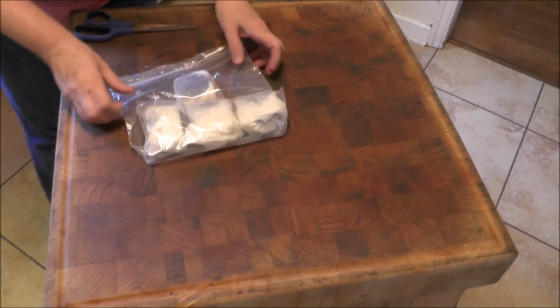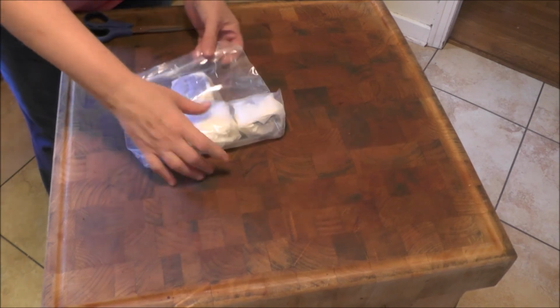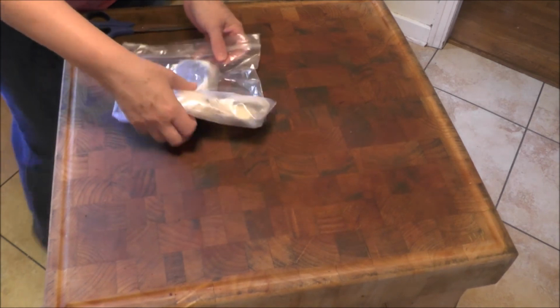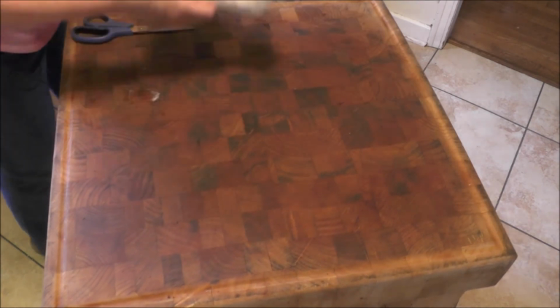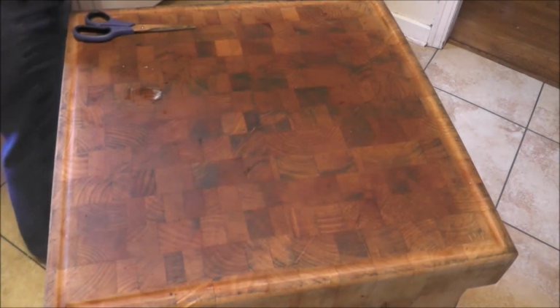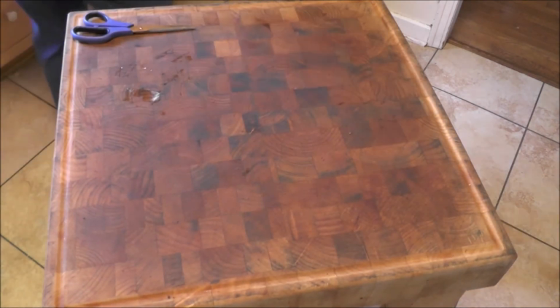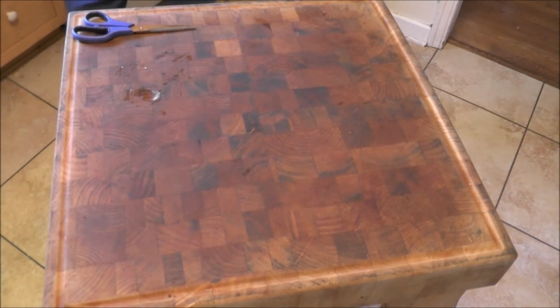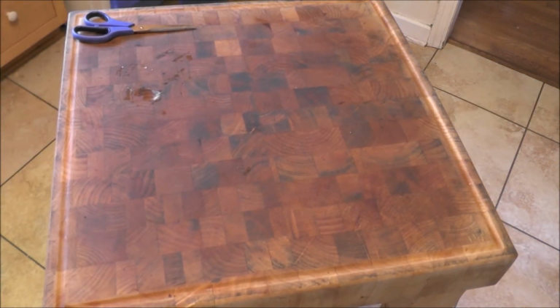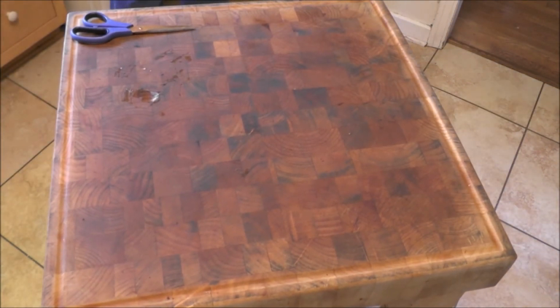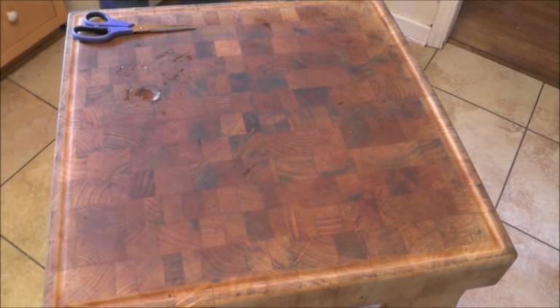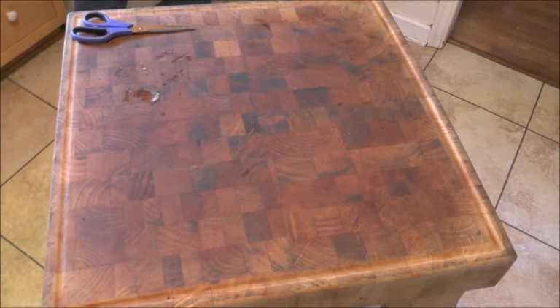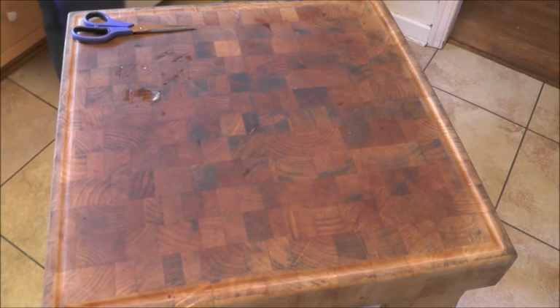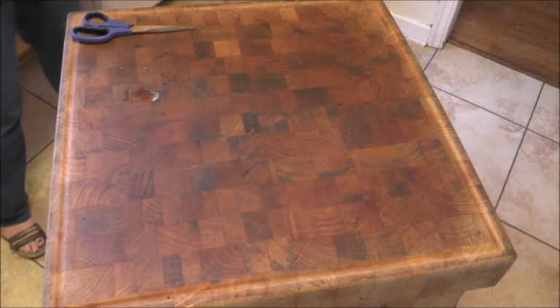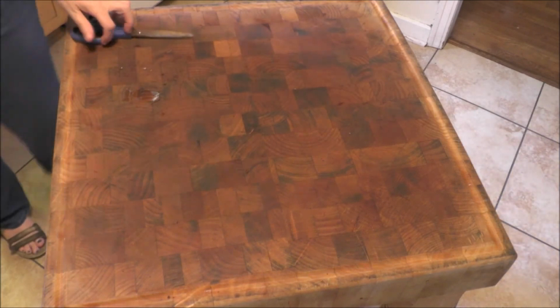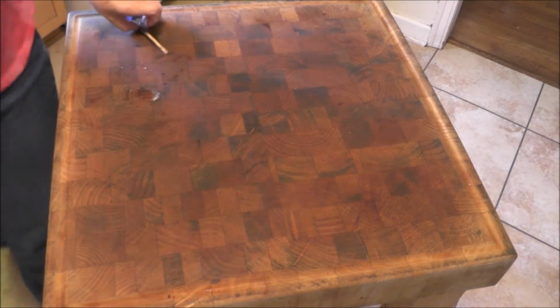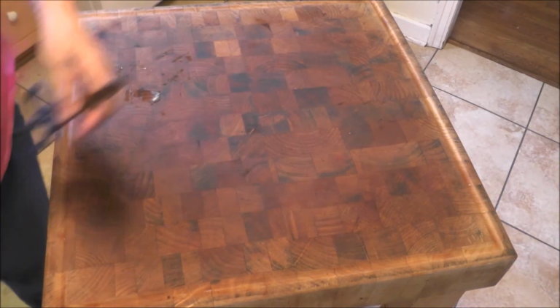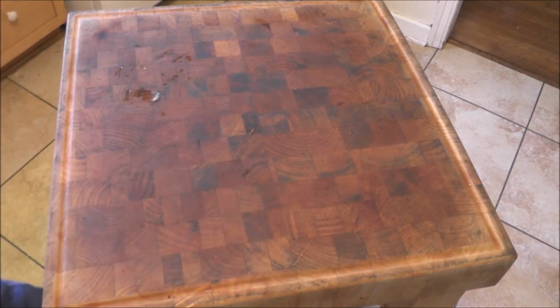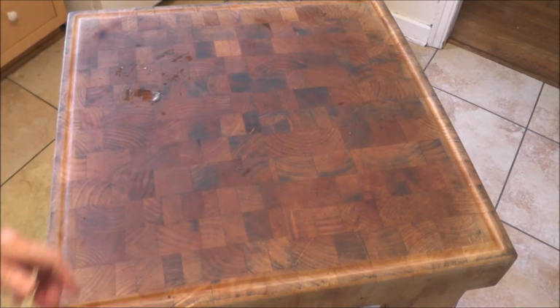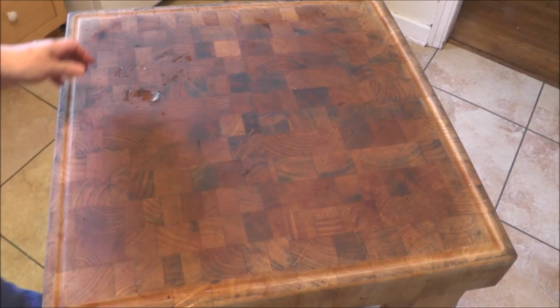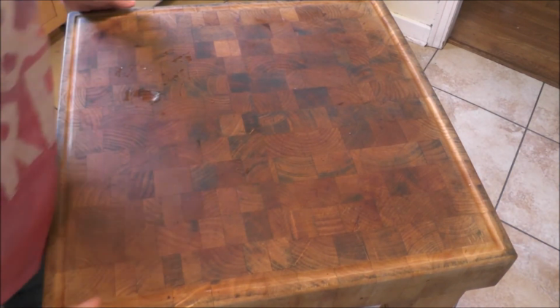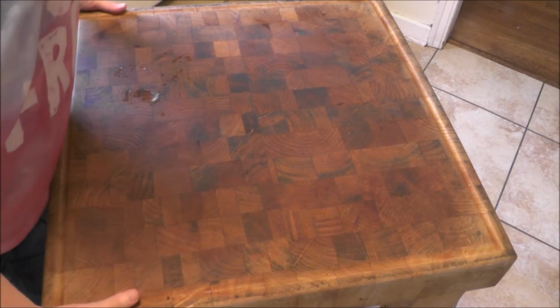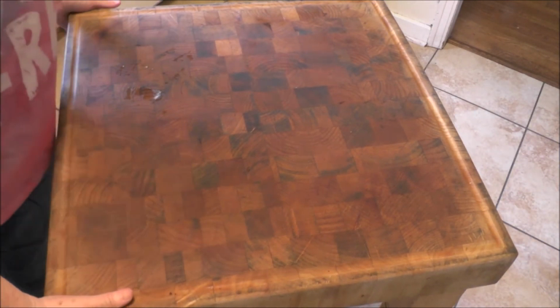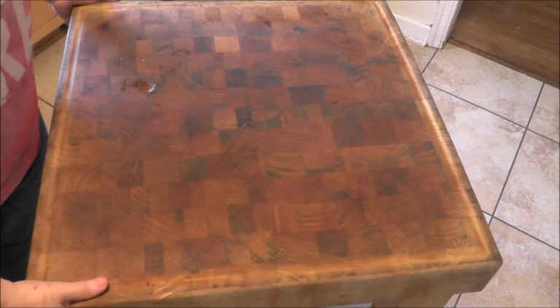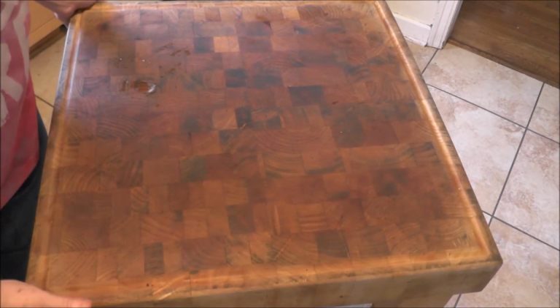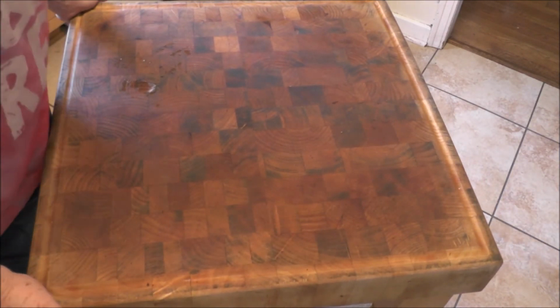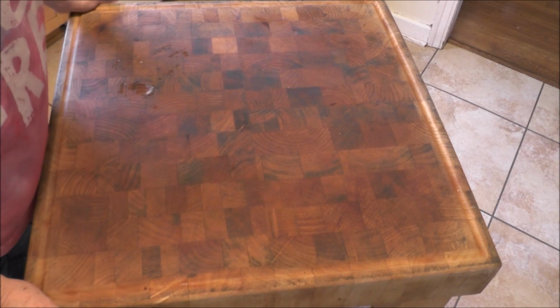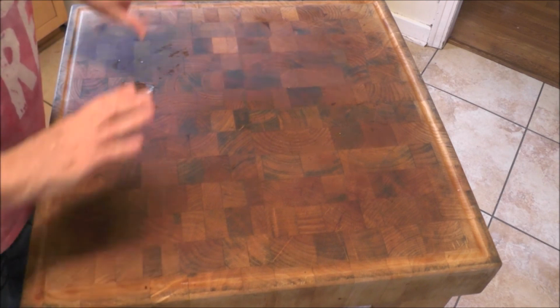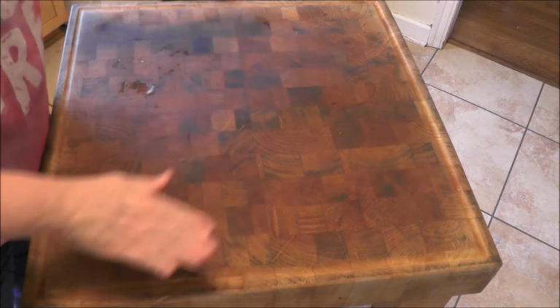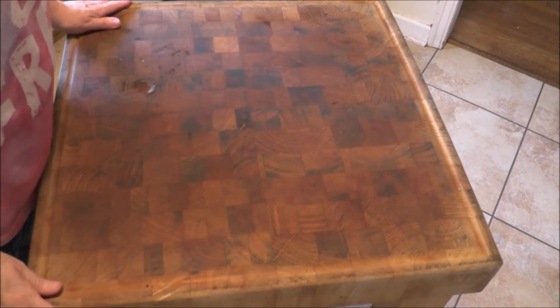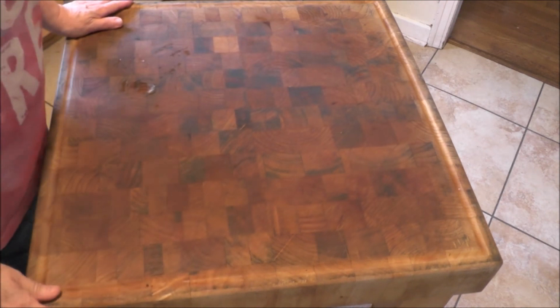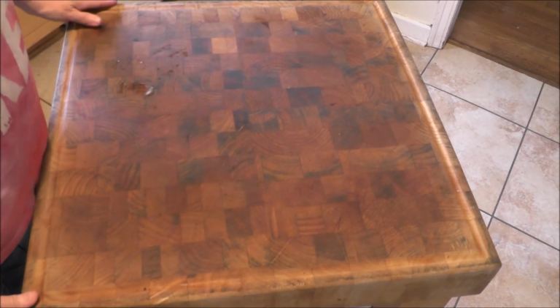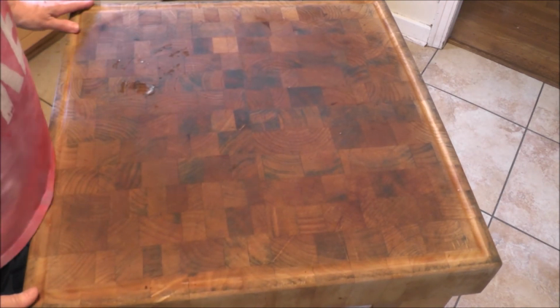The ice cream does melt. If you have good ice cream, it's going to melt very quickly, so you need to work around the freezer and just get everything all ready and then do it all at one time.